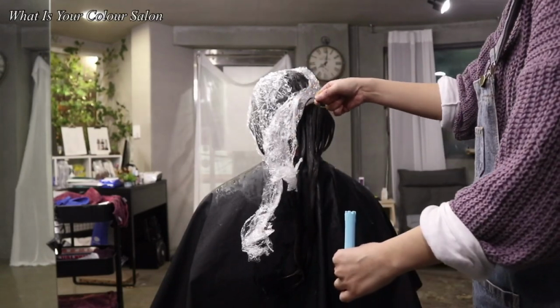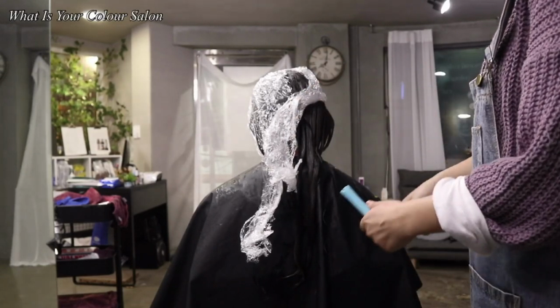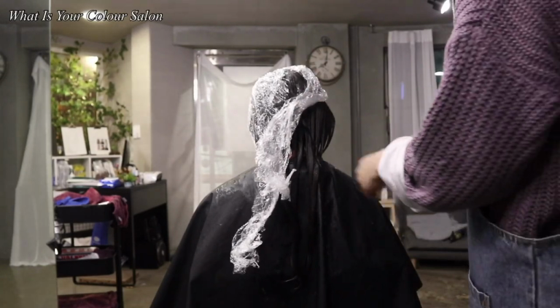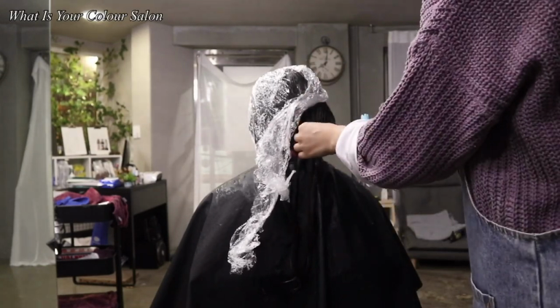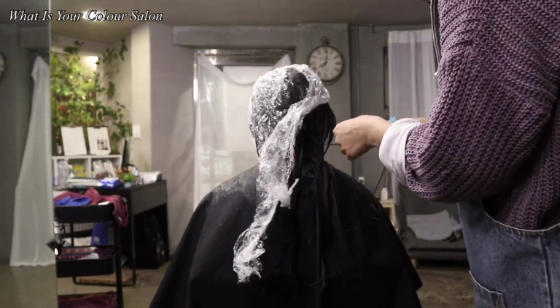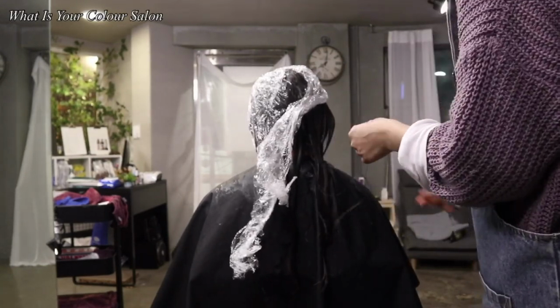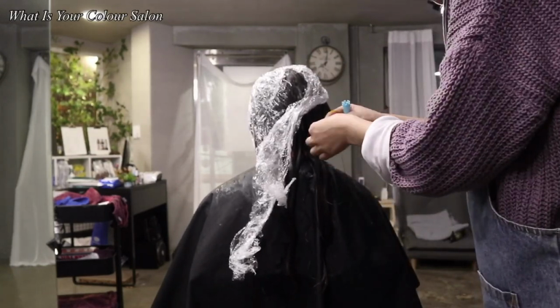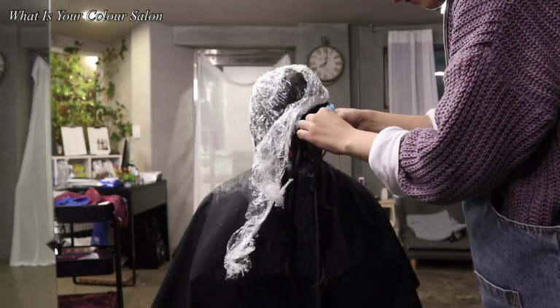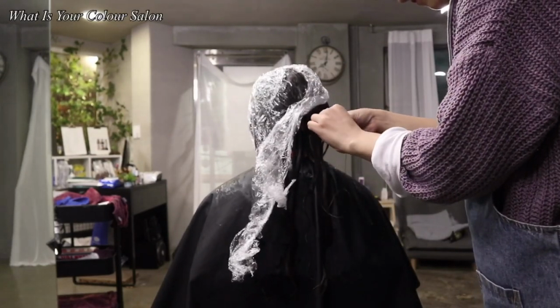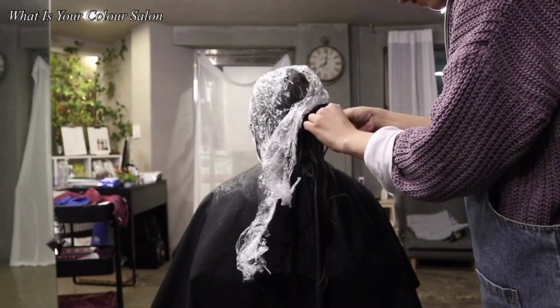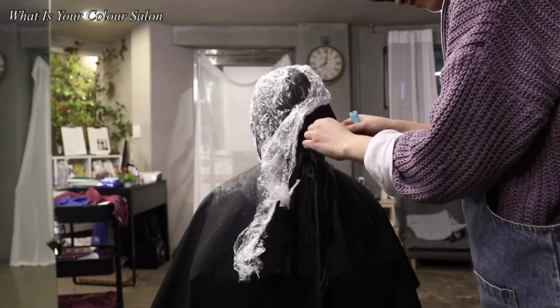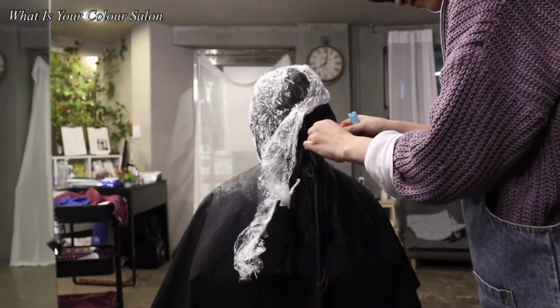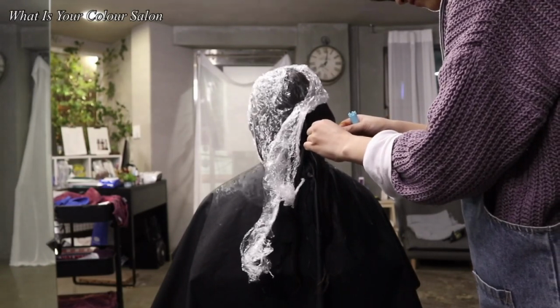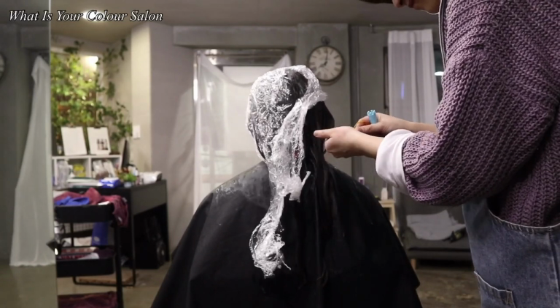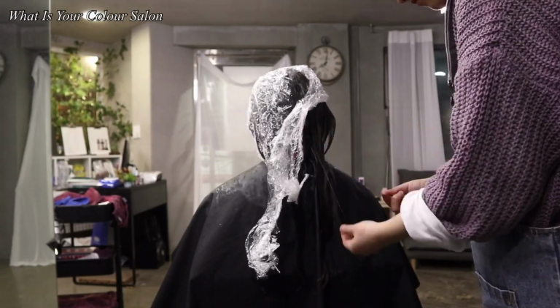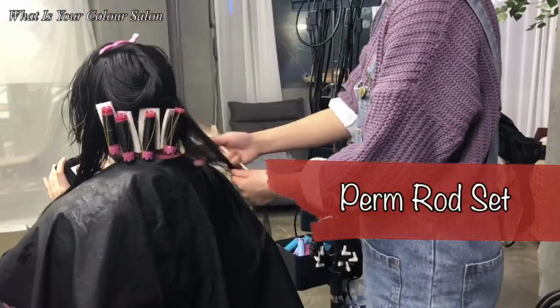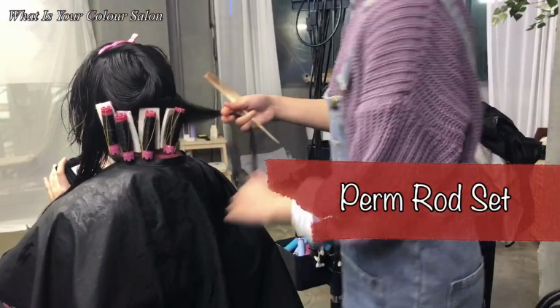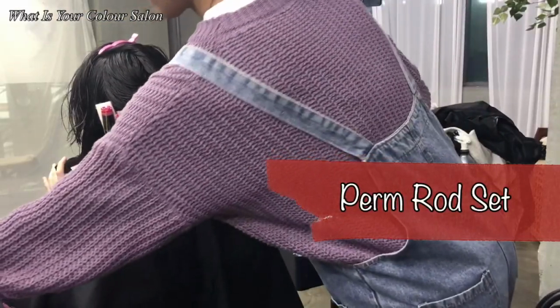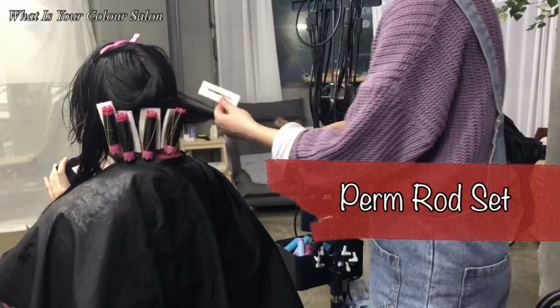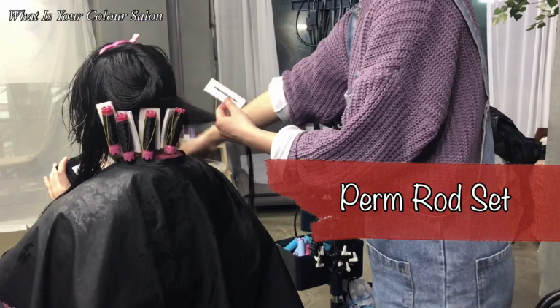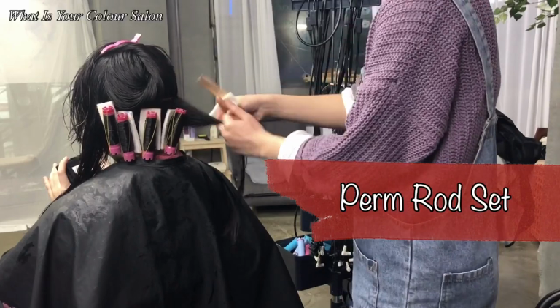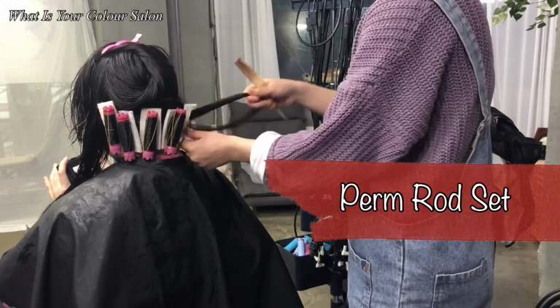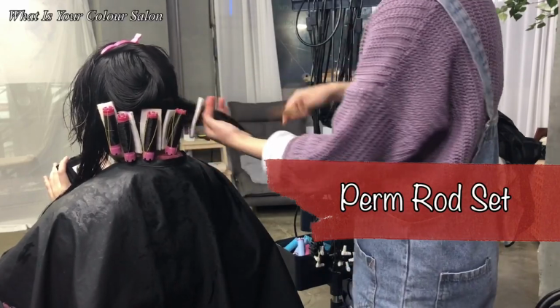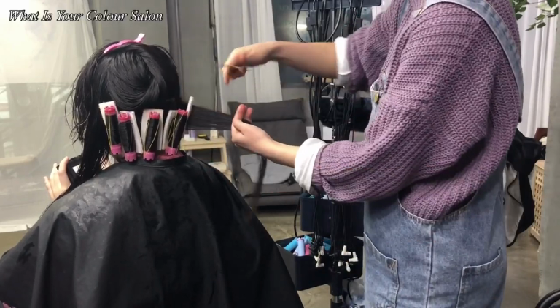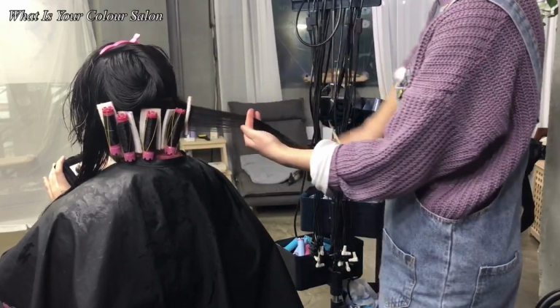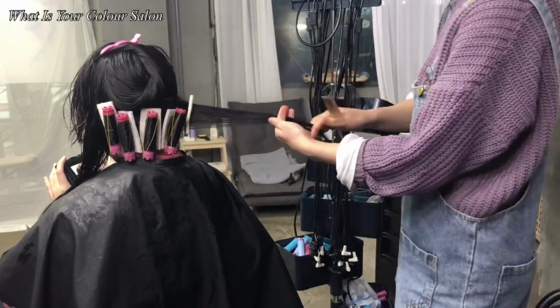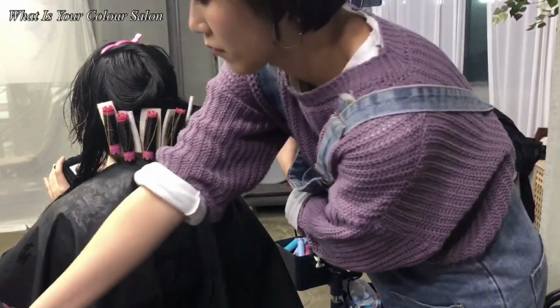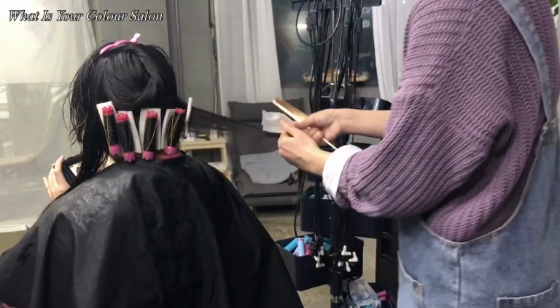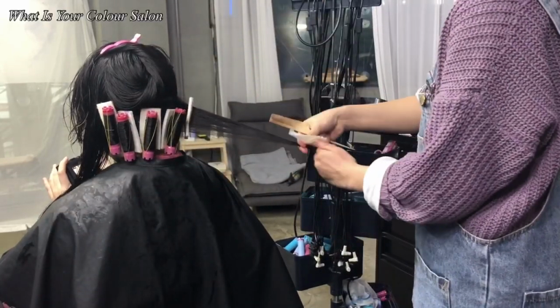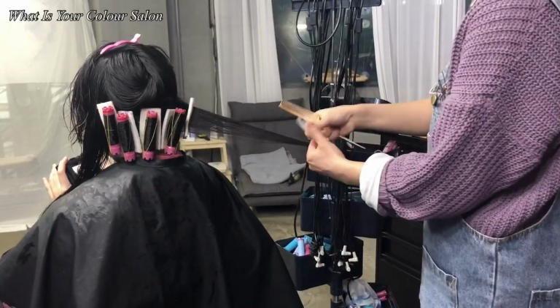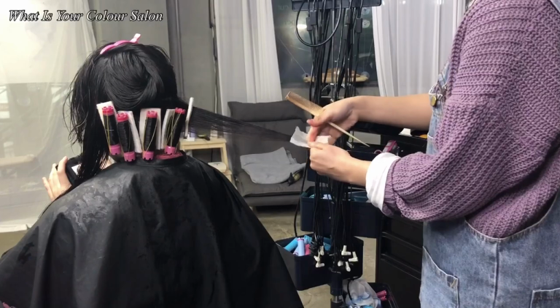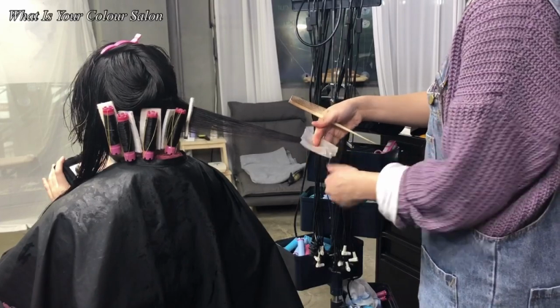The best way to check it is to roll up a small part with one of the small pump rods. Then, when you remove the rod, if the hair stays curled, it means it has worked. Blow dry it lightly, not completely, after rinsing it off. Now it's ready to be rolled.